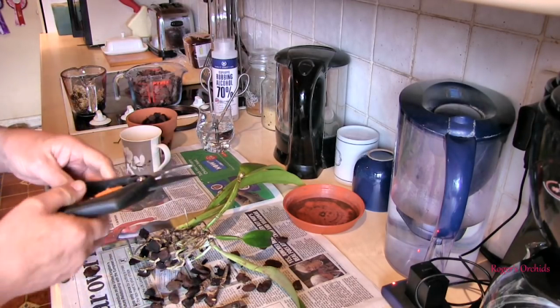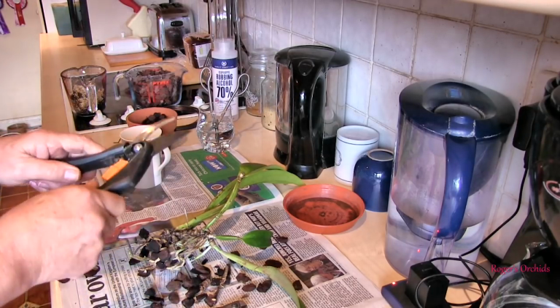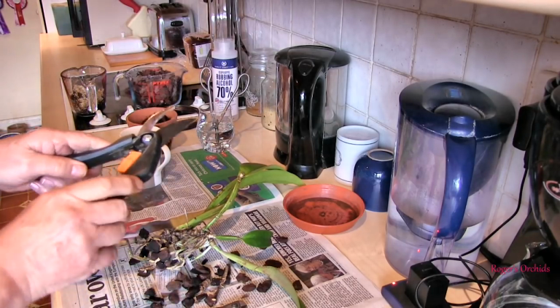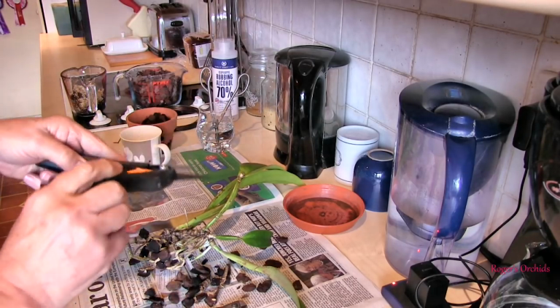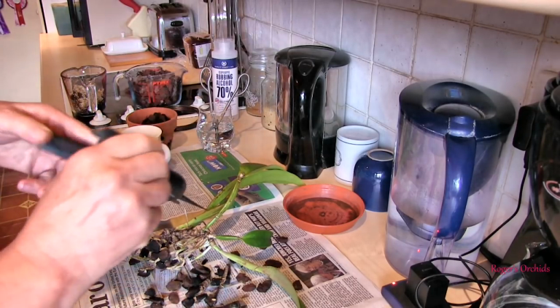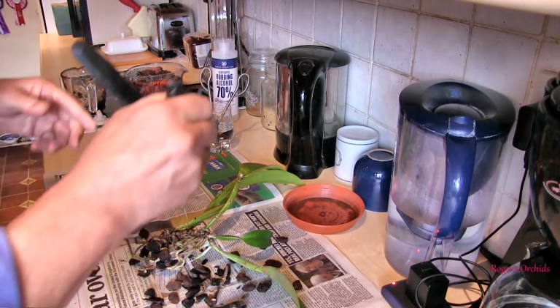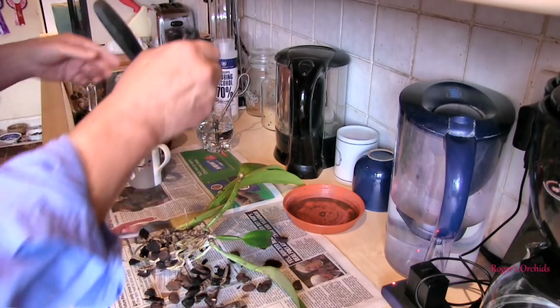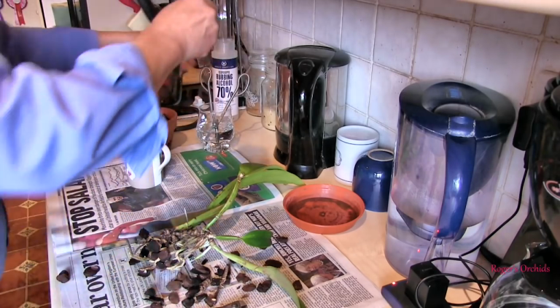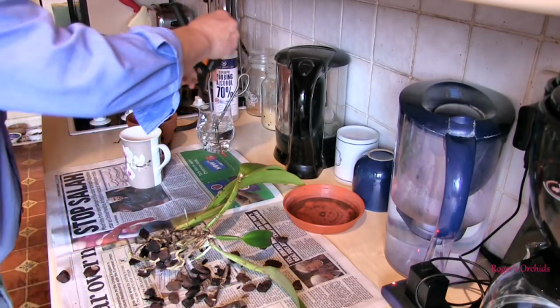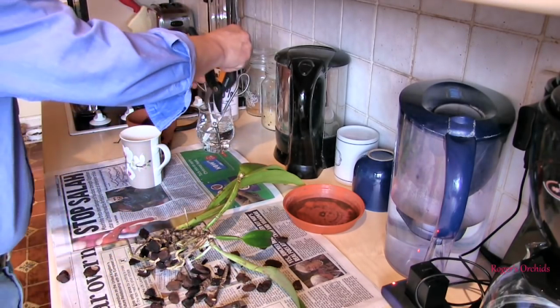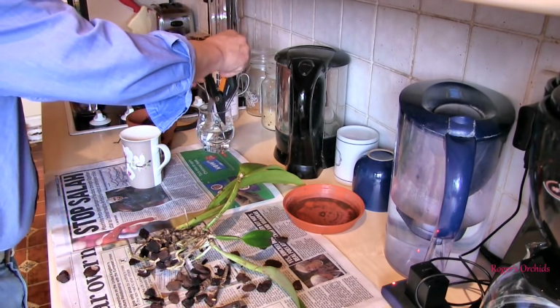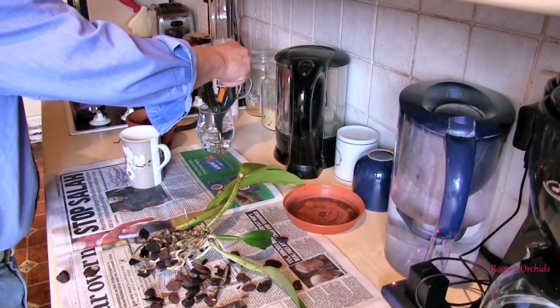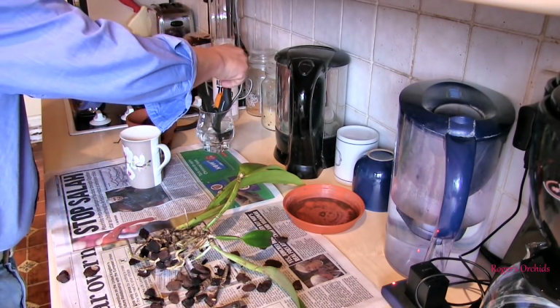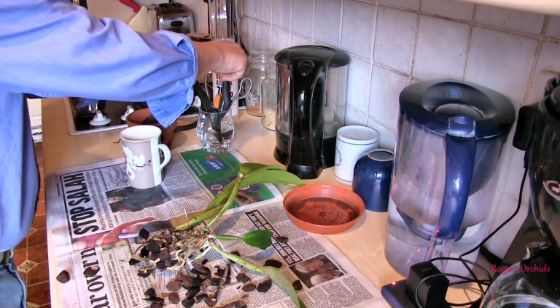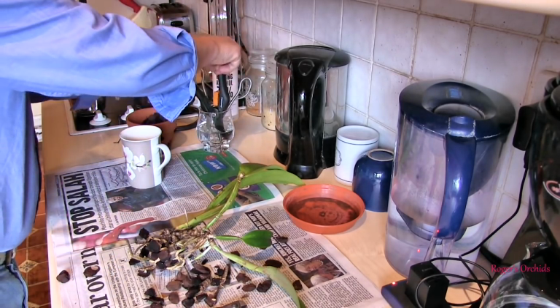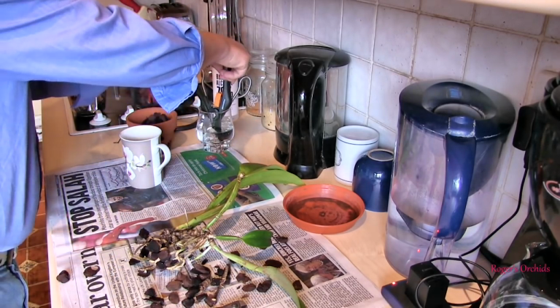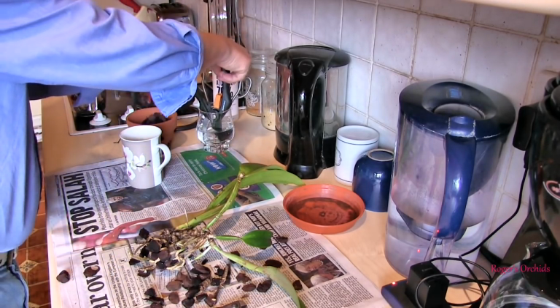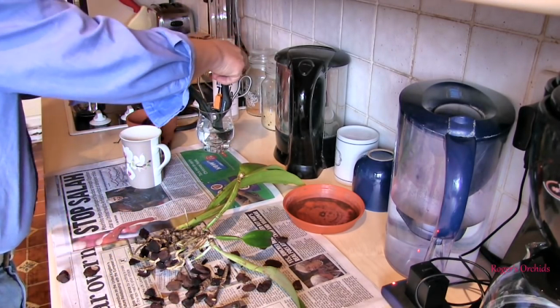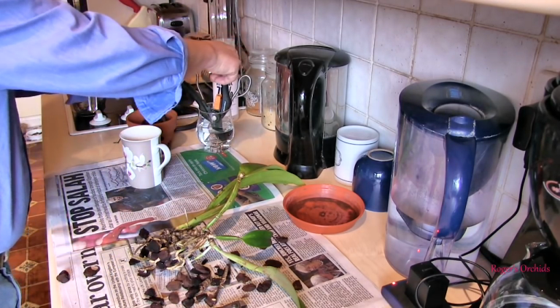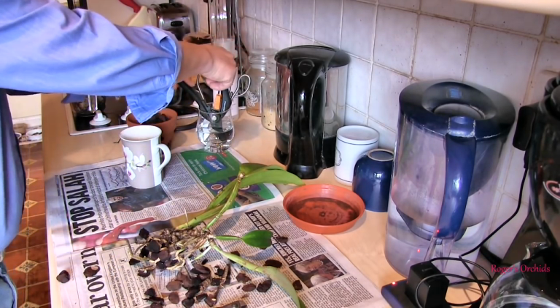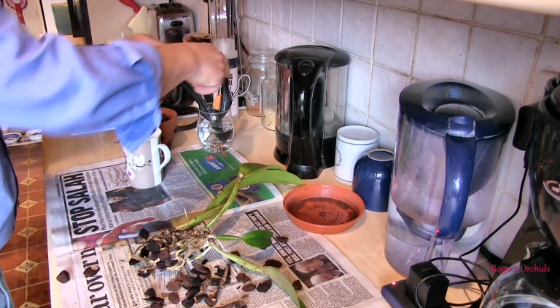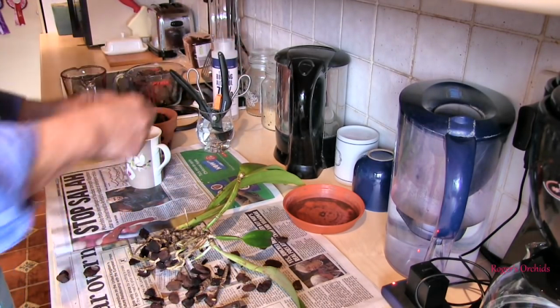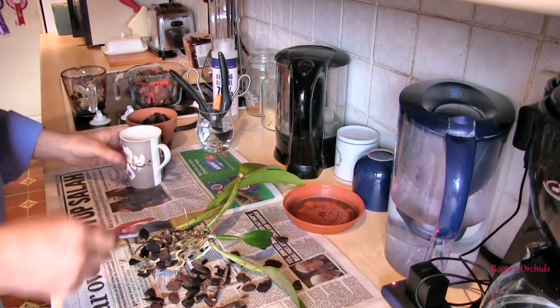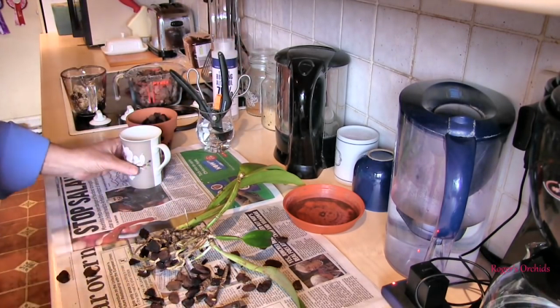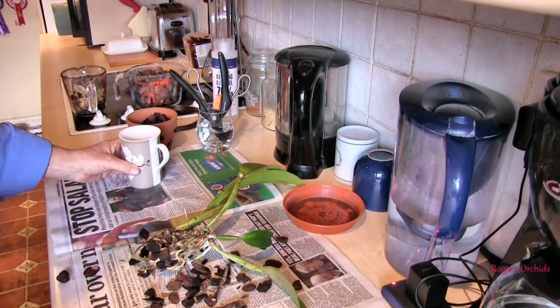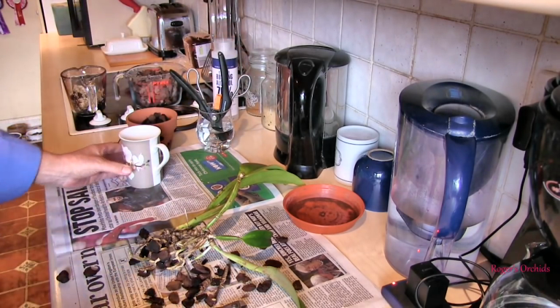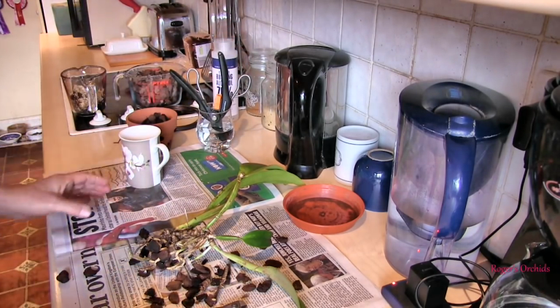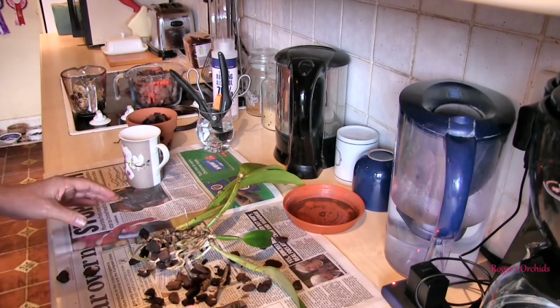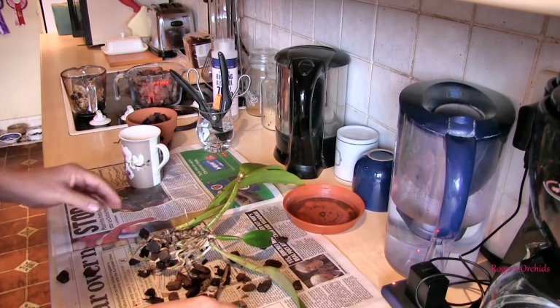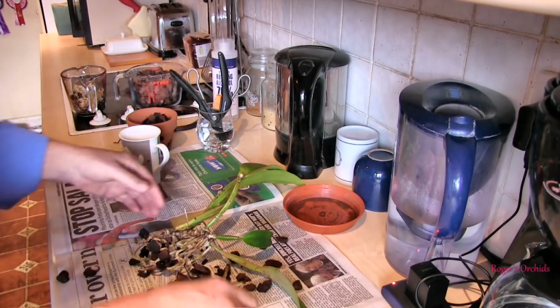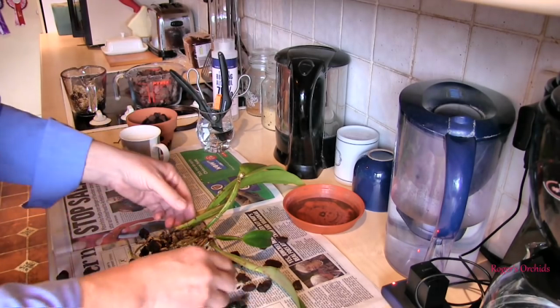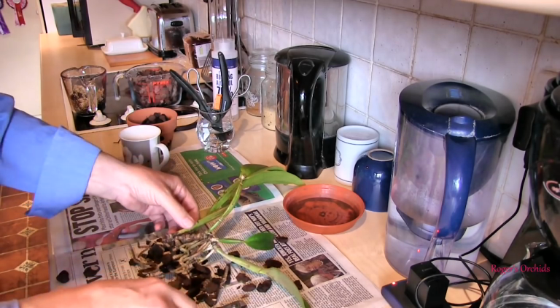Unfortunately that isn't sterilized, so we'll just talk amongst yourselves while that has a sit in the alcohol for a minute or two.